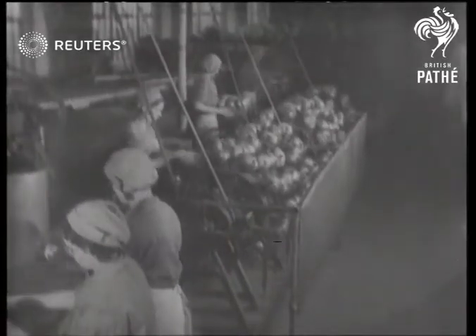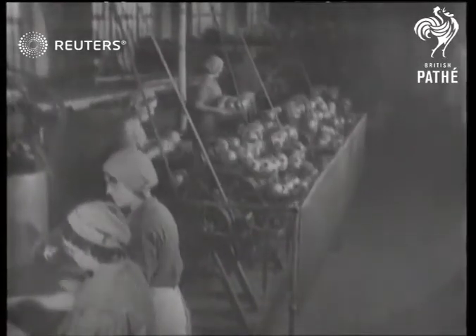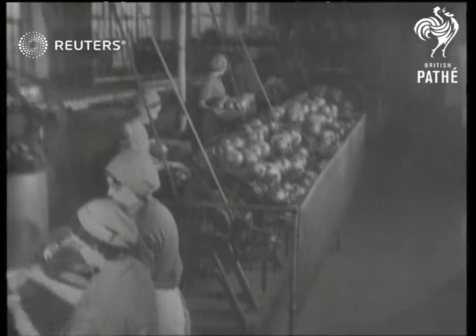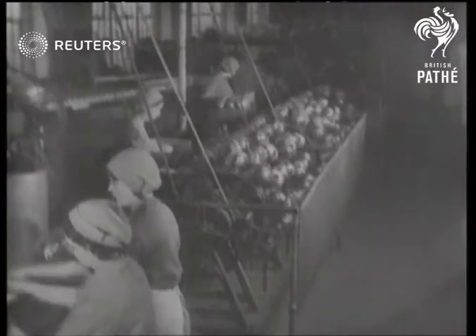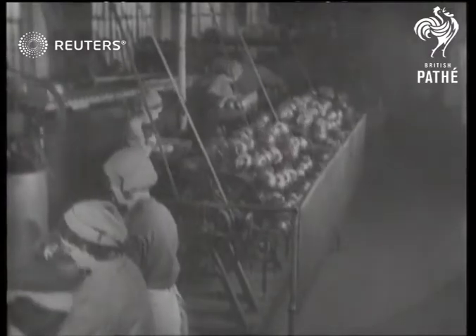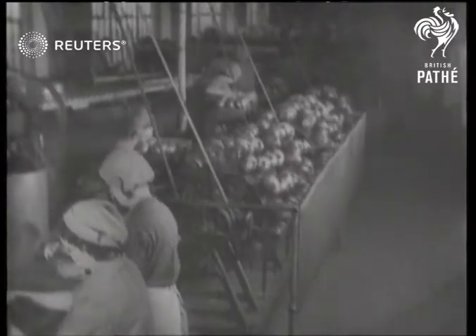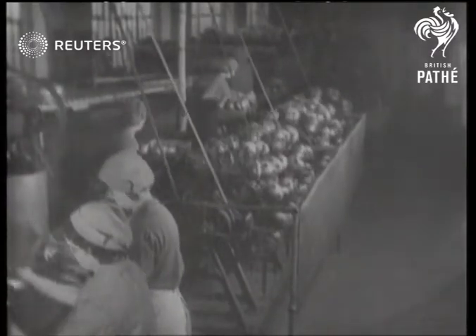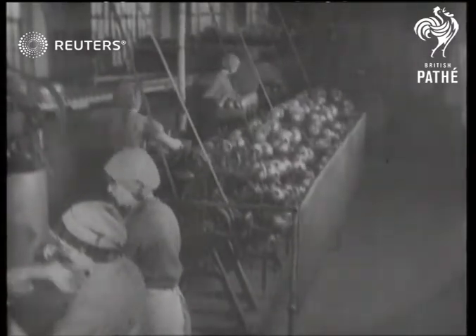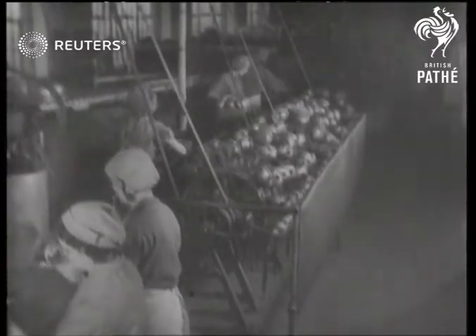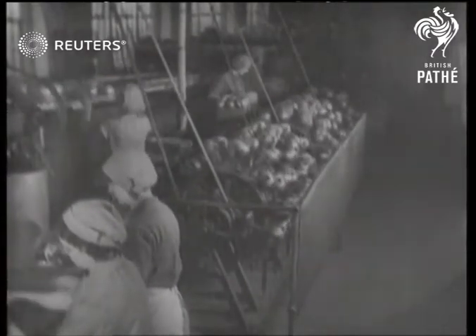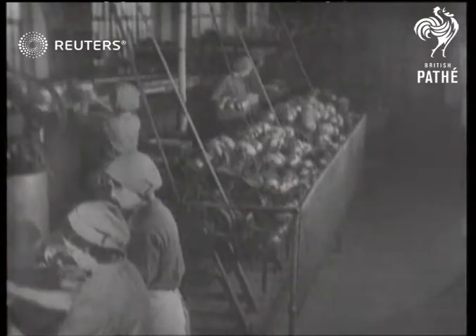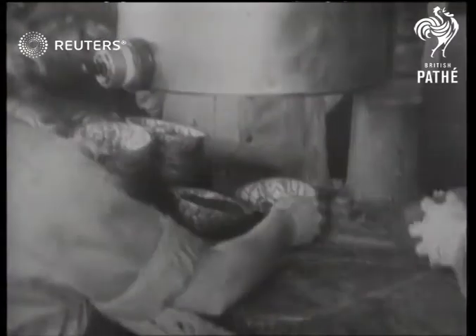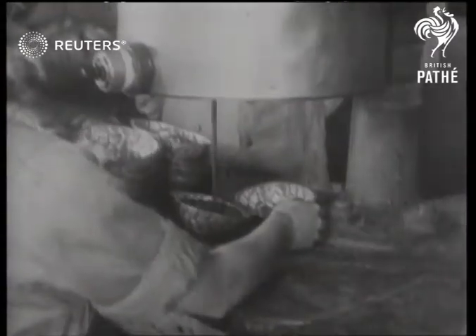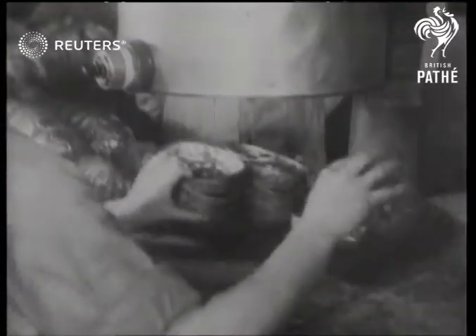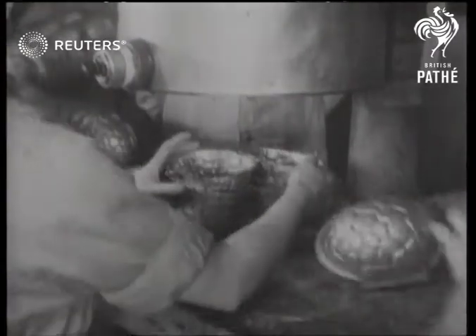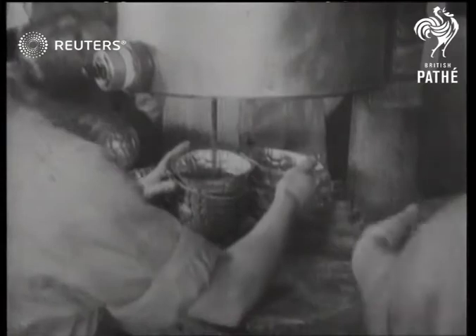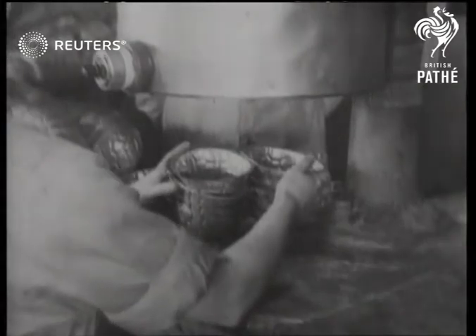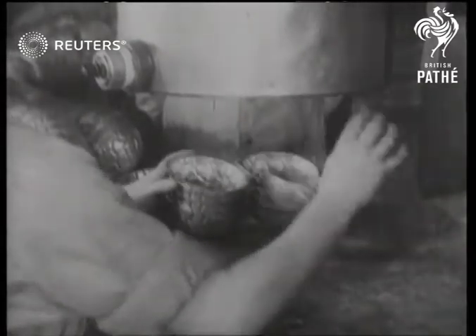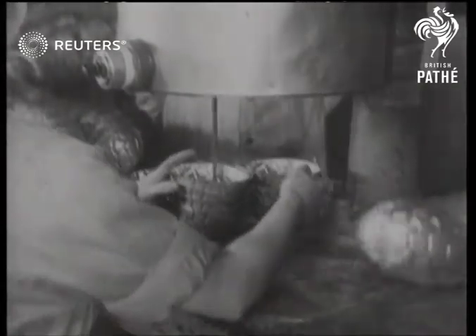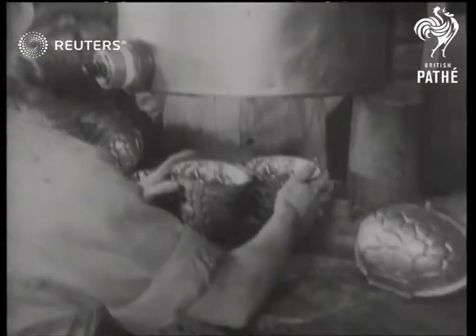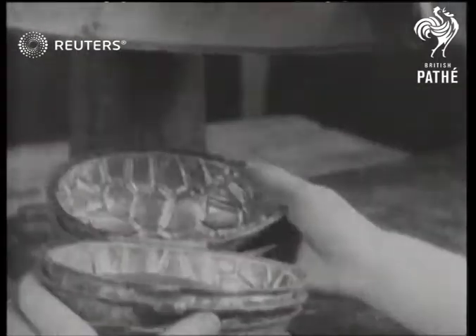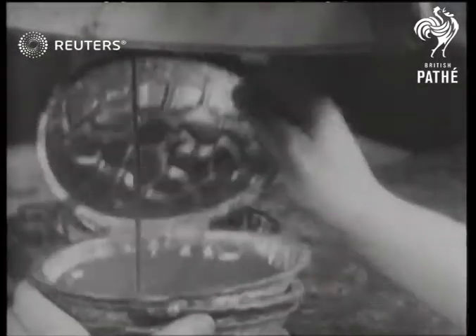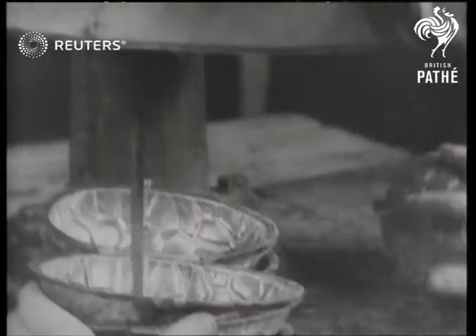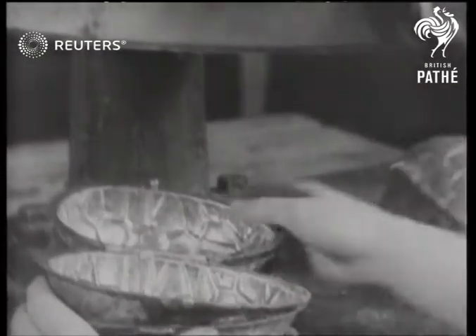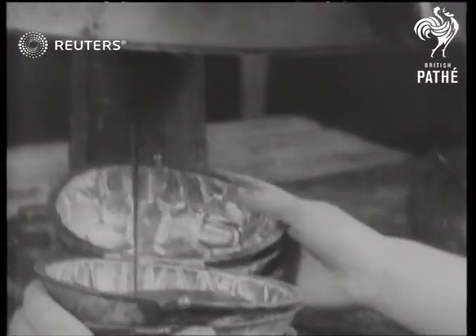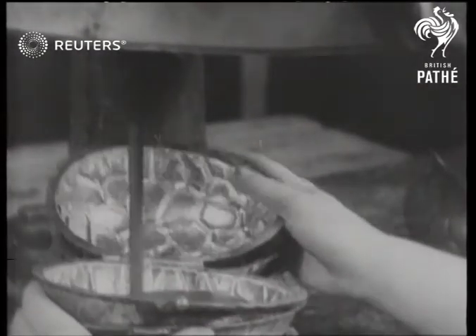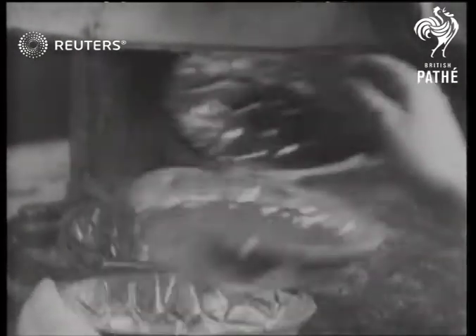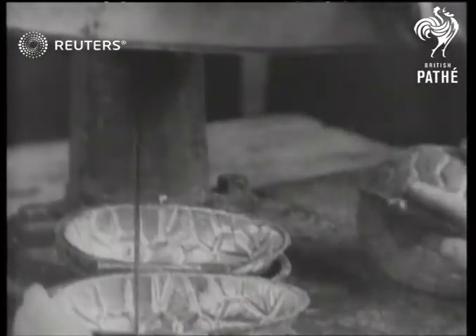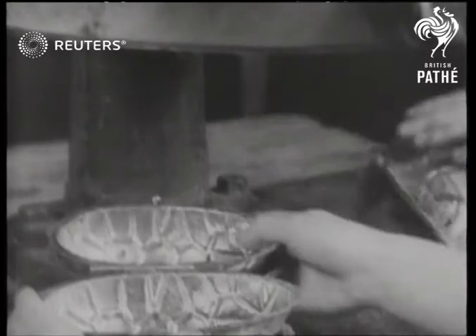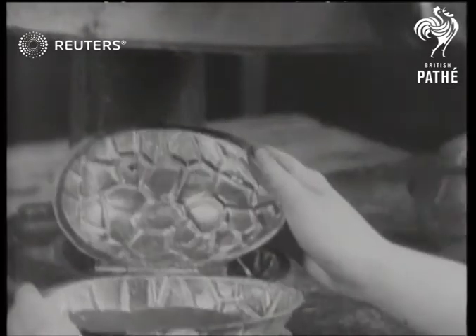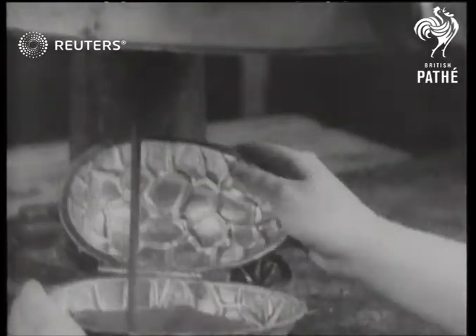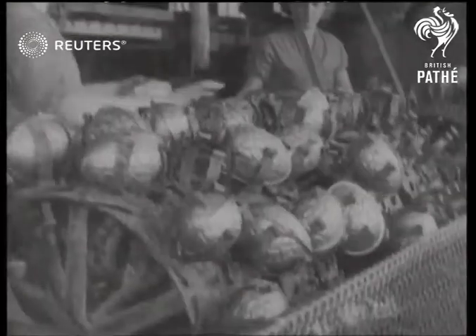Easter is heralded by a brisk demand for the kind of eggs that don't require hens to lay them. Modern production methods at Shuttleworths turn out 70,000 Easter eggs a day, with four and a half tons of chocolate going into the moulds every 24 hours.